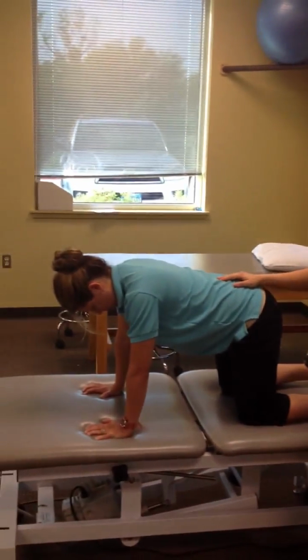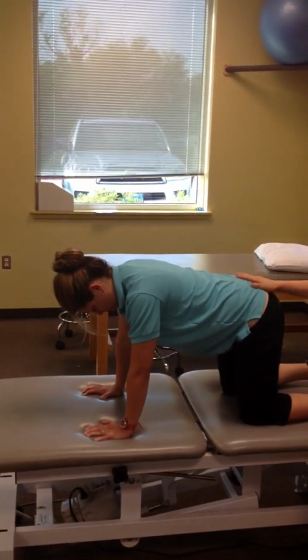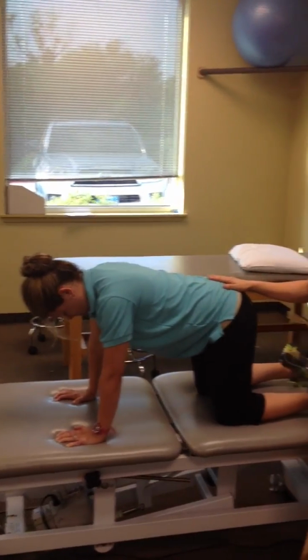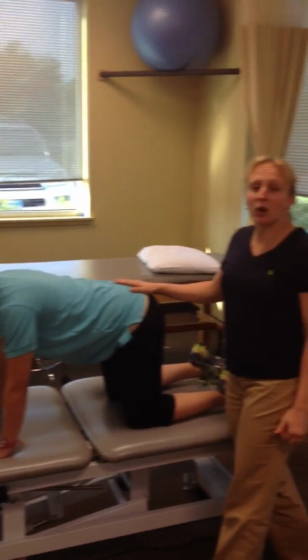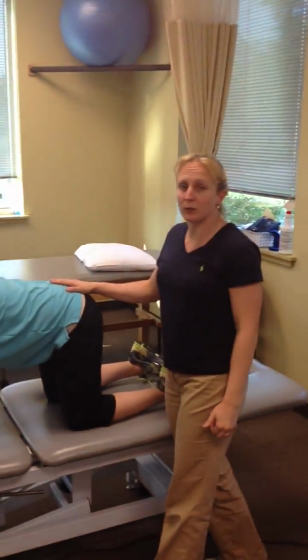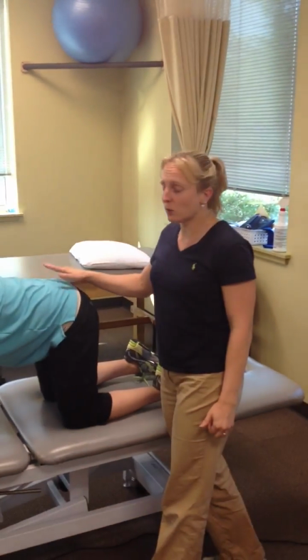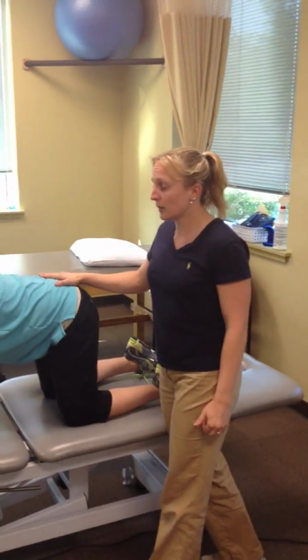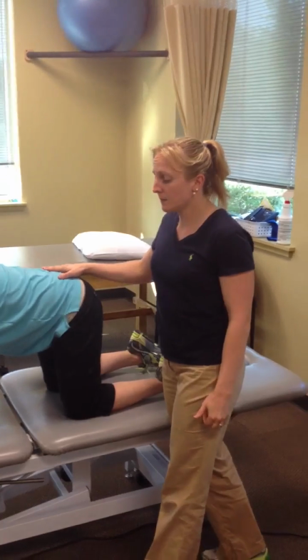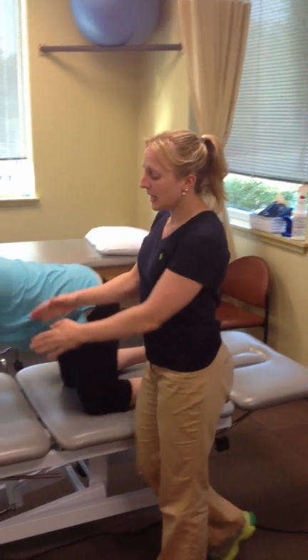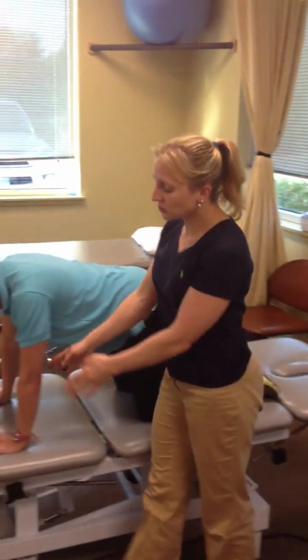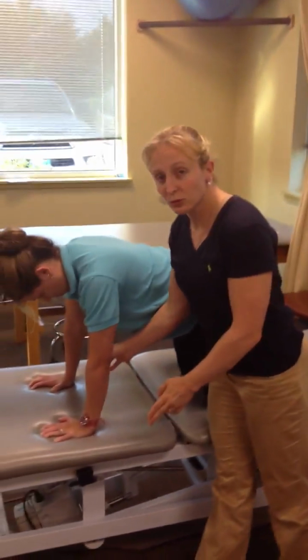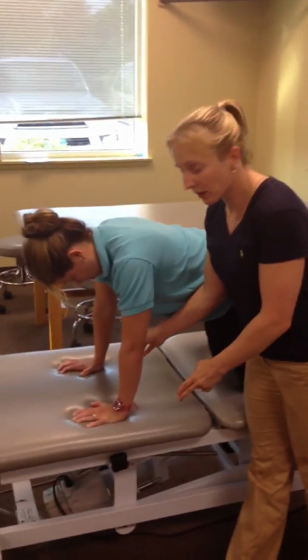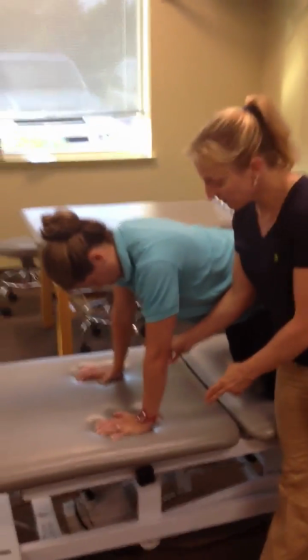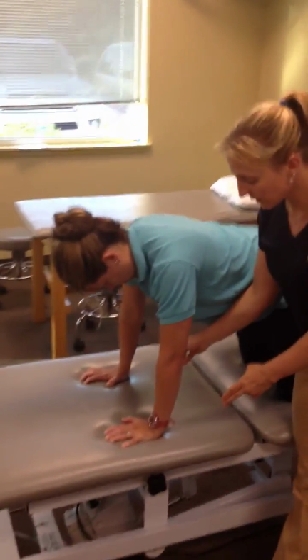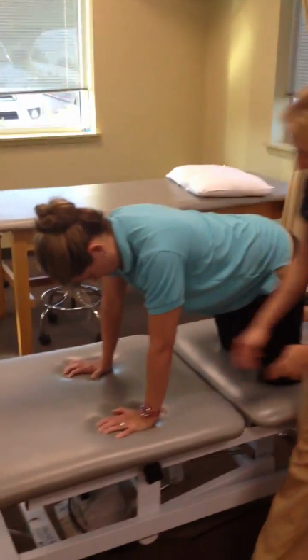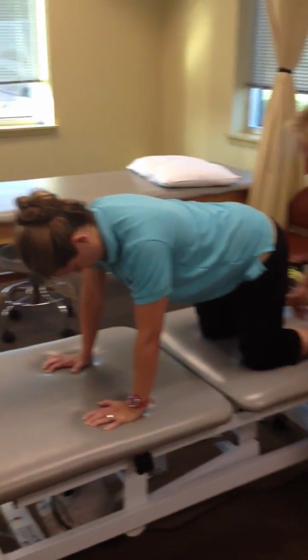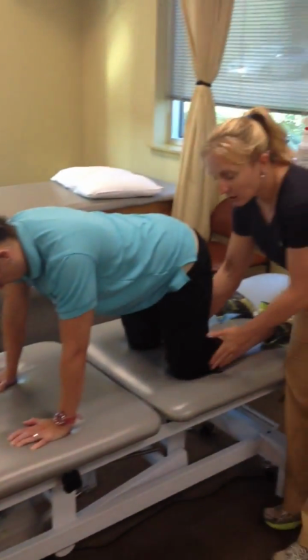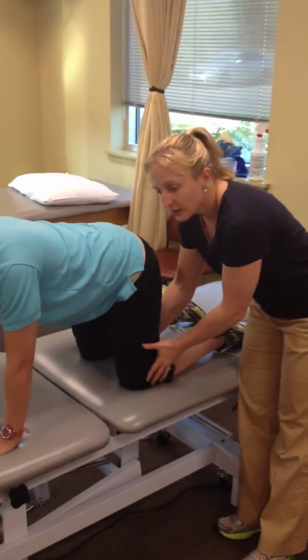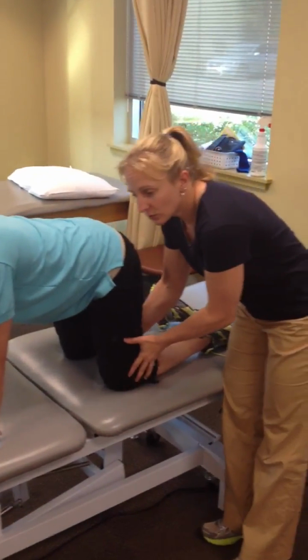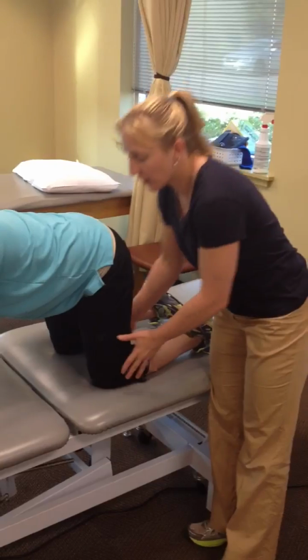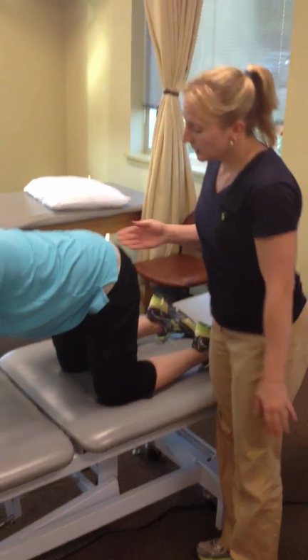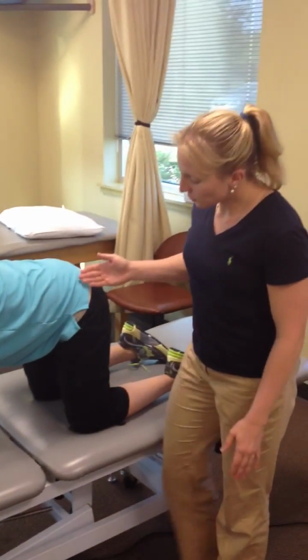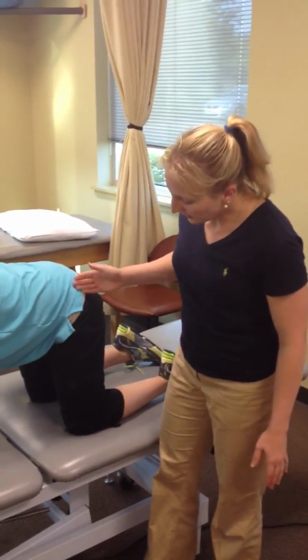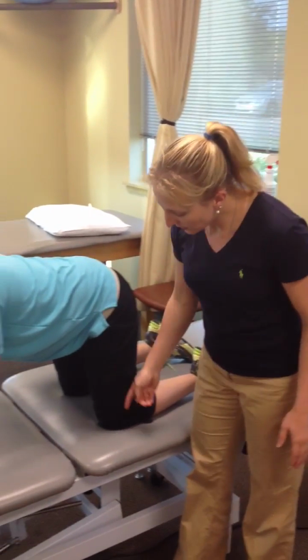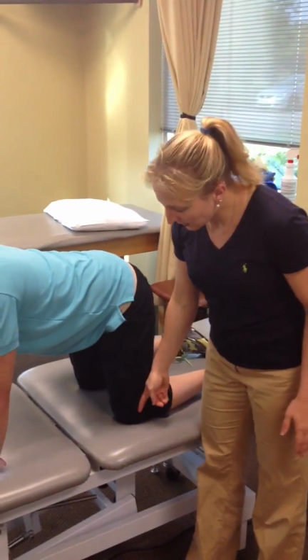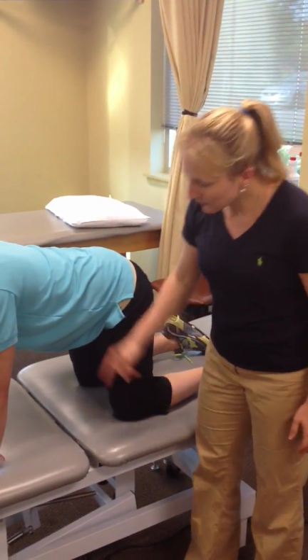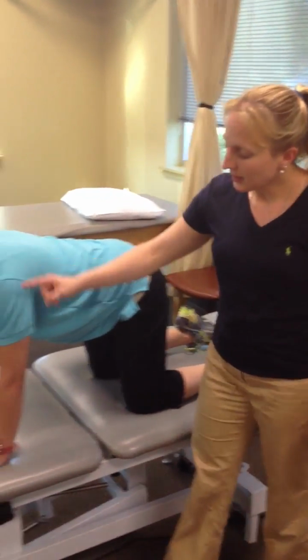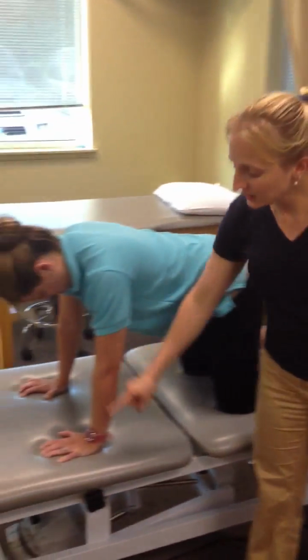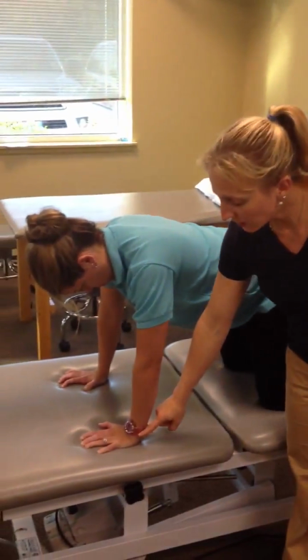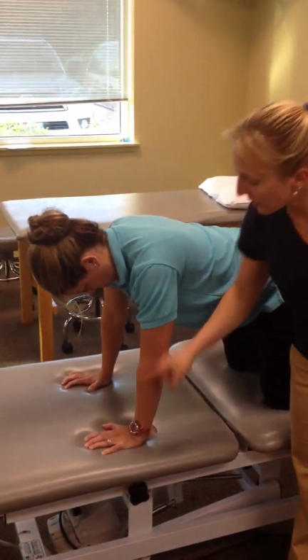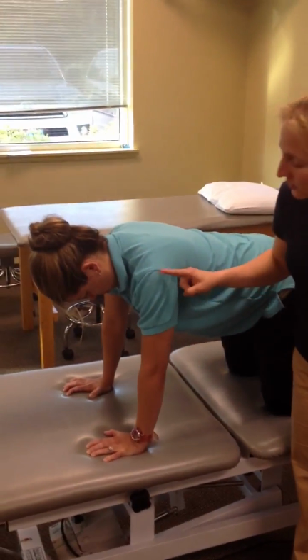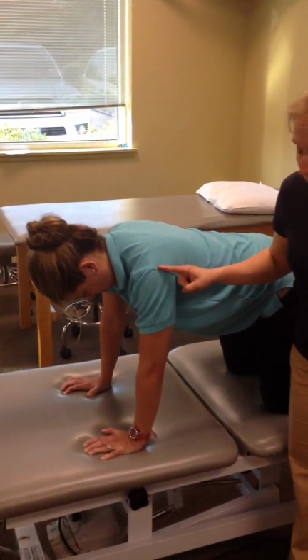We get them on all fours in quadruped. Hands are shoulder width apart, knees are shoulder width apart. Knees are directly underneath the hips, and hands are directly underneath the shoulder.